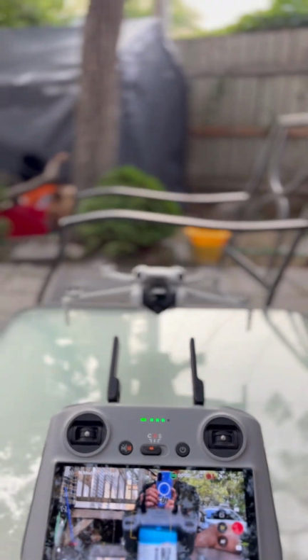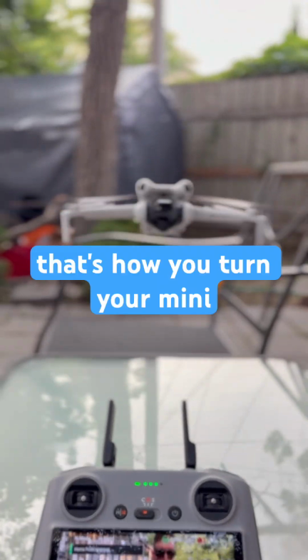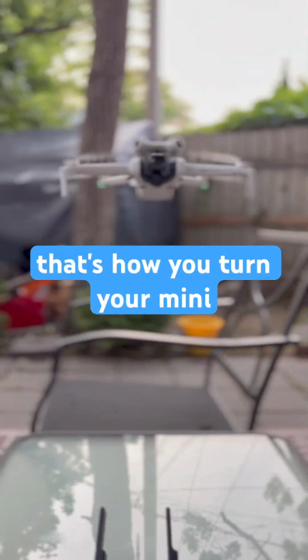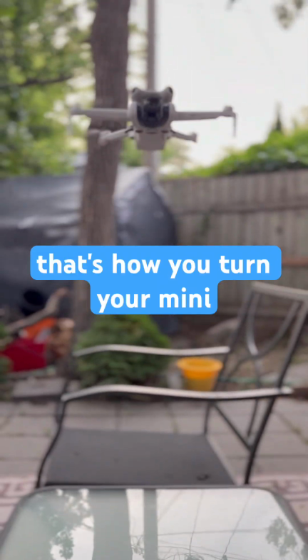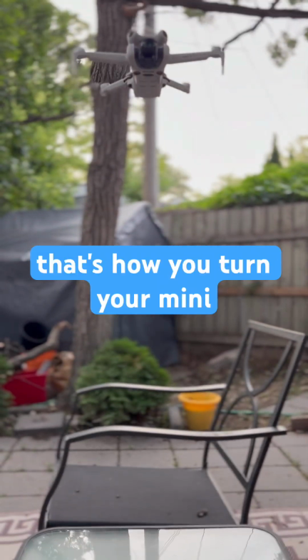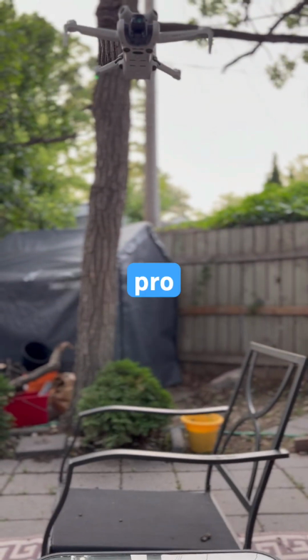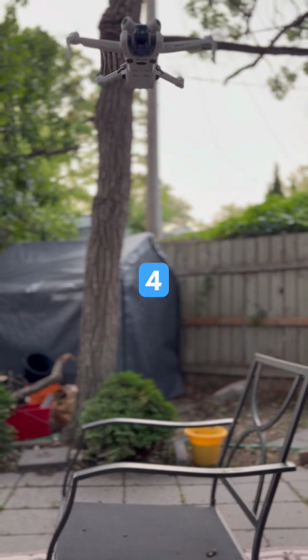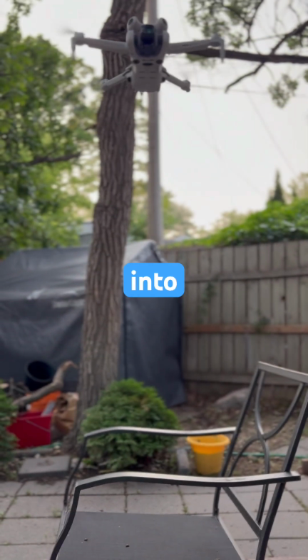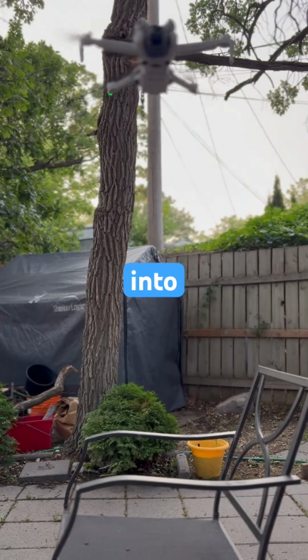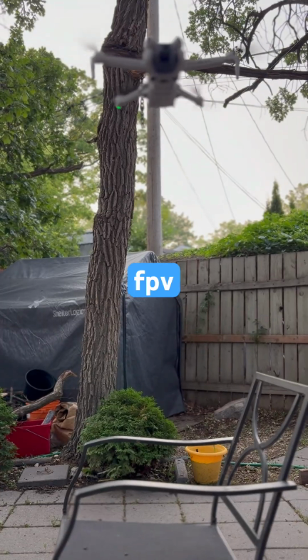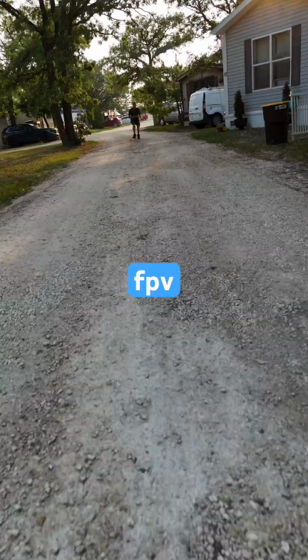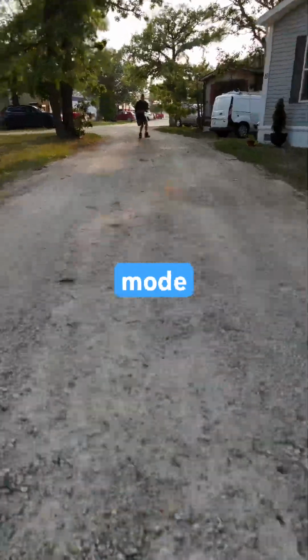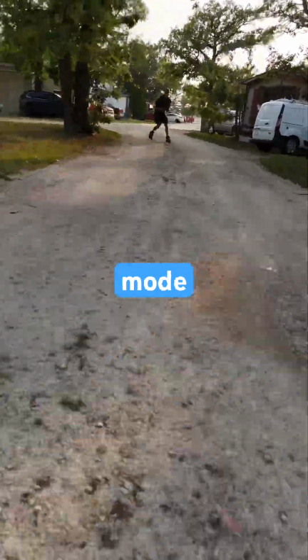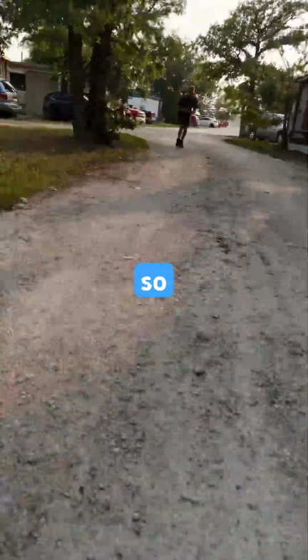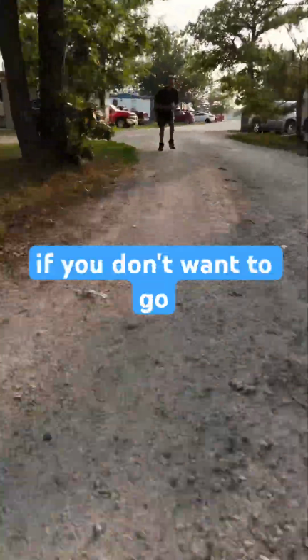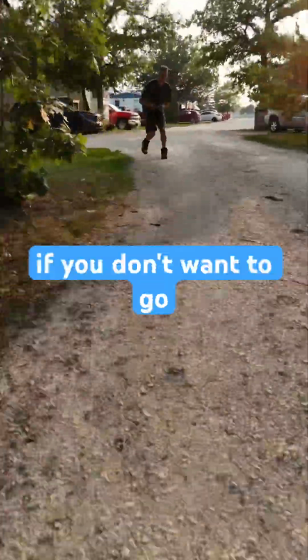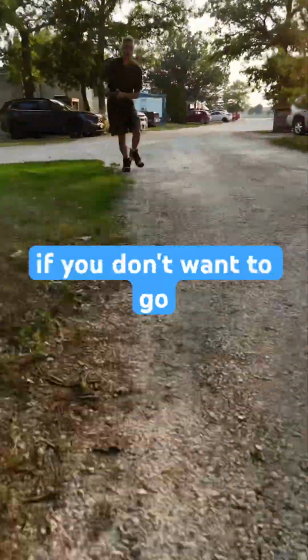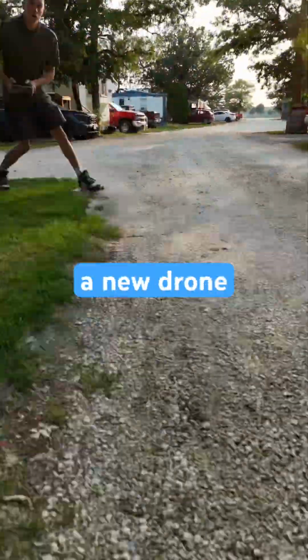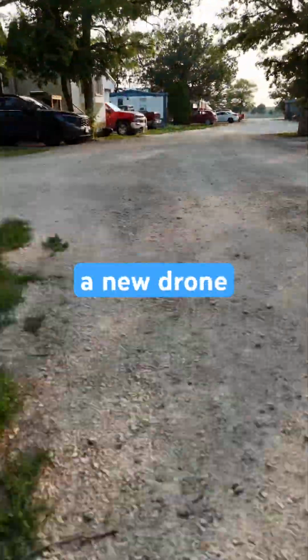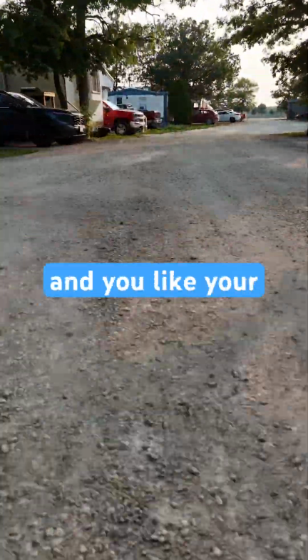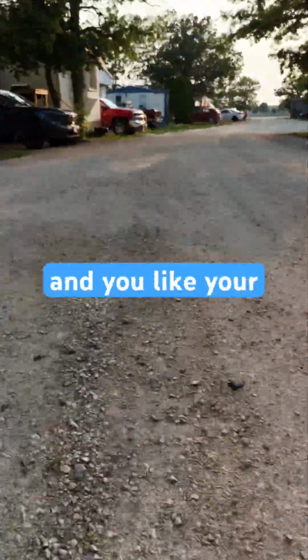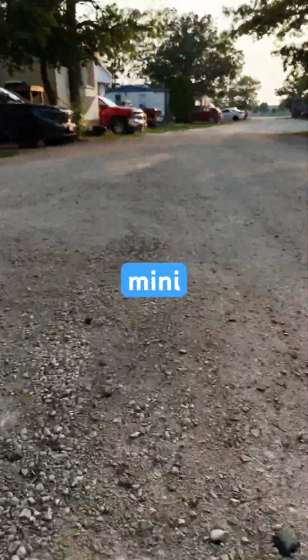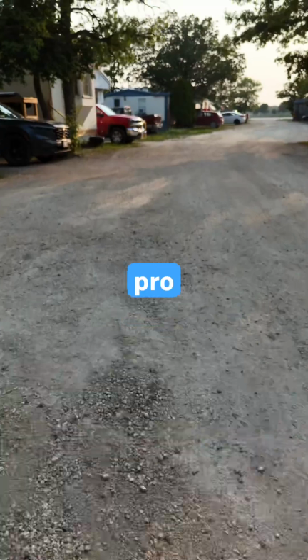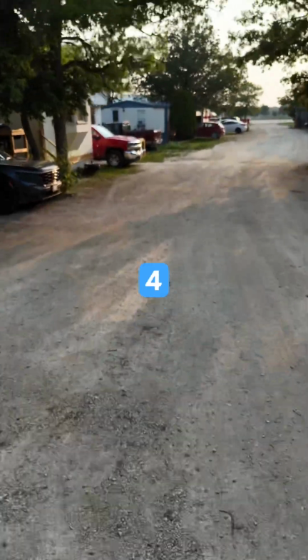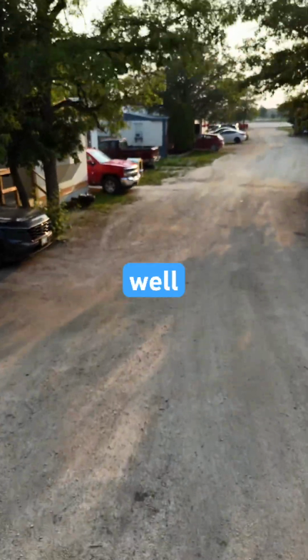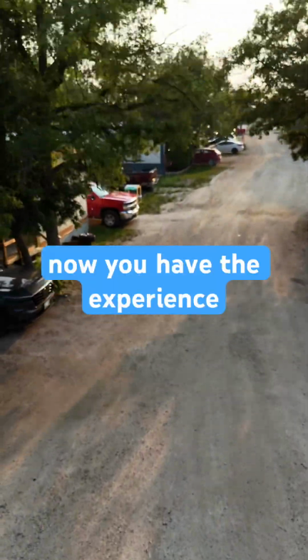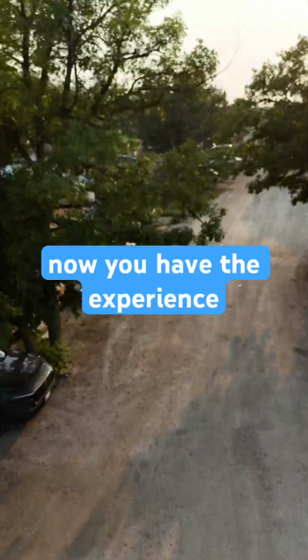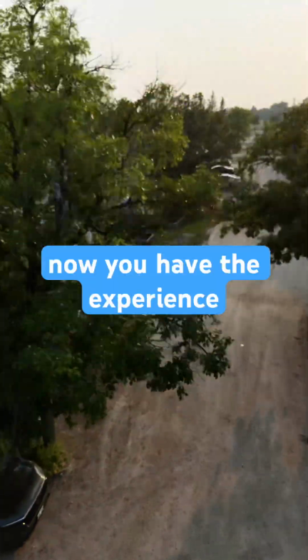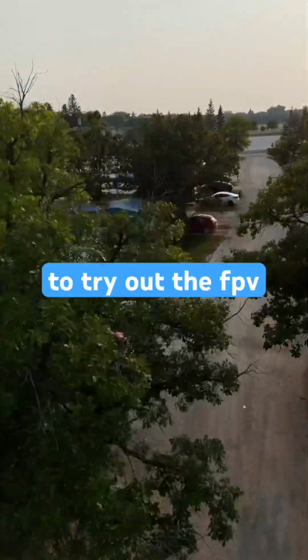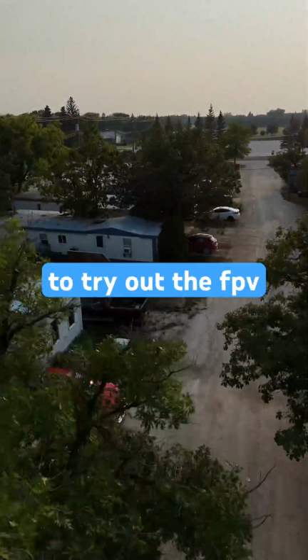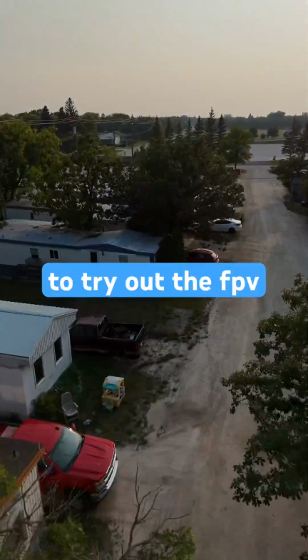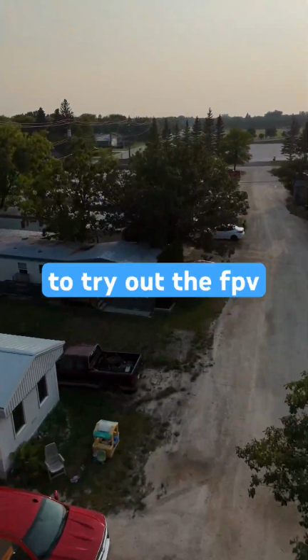And that's how you turn your Mini Pro 4 into FPV mode. So if you don't want to go buy a new drone and you like your Mini Pro 4, well now you have the experience to try out the FPV mode.